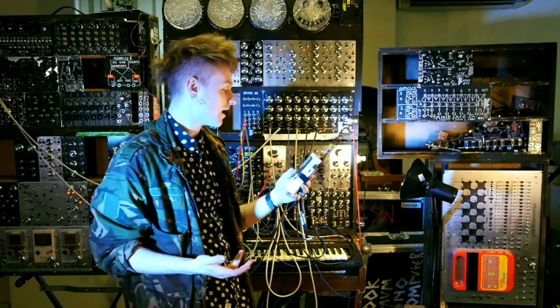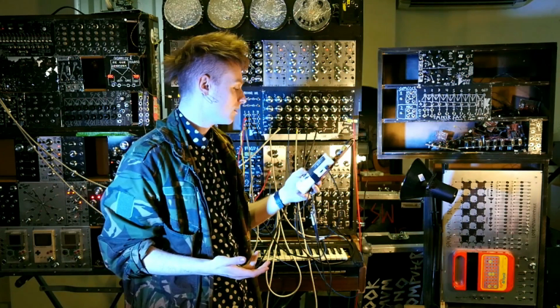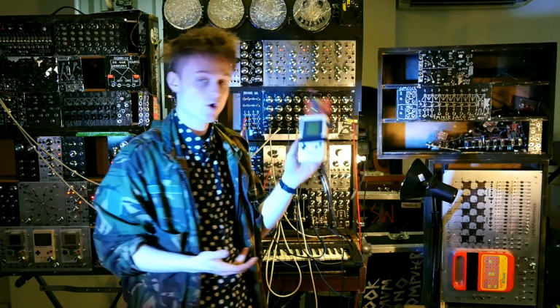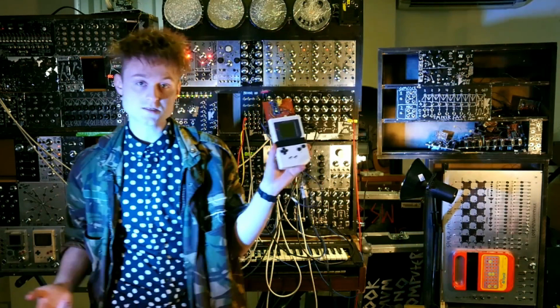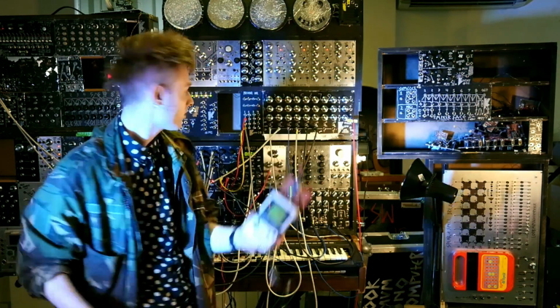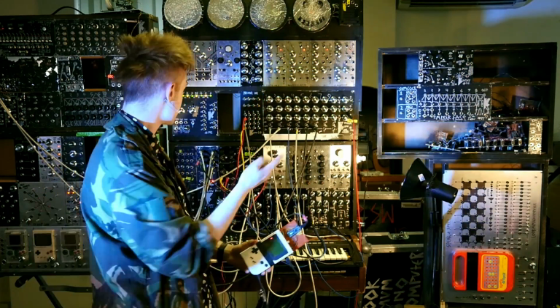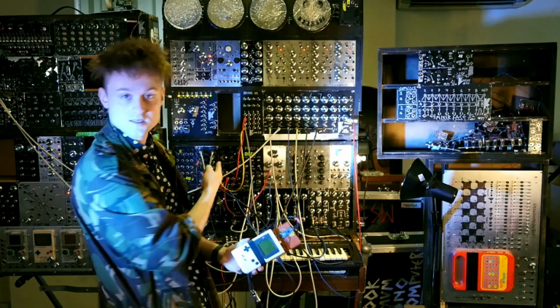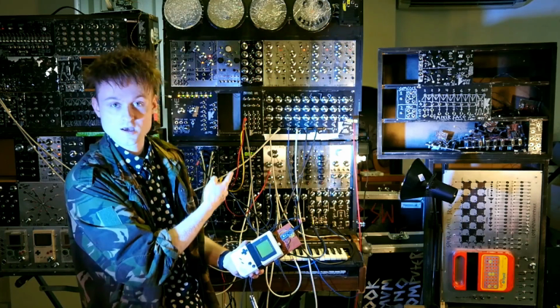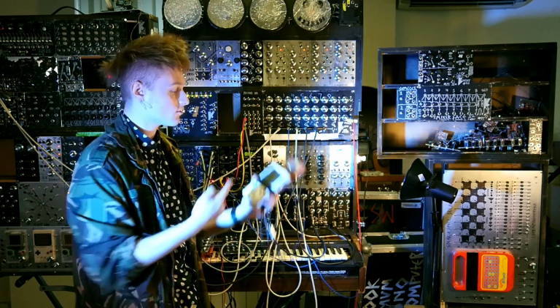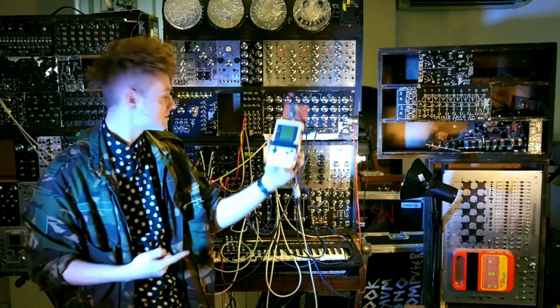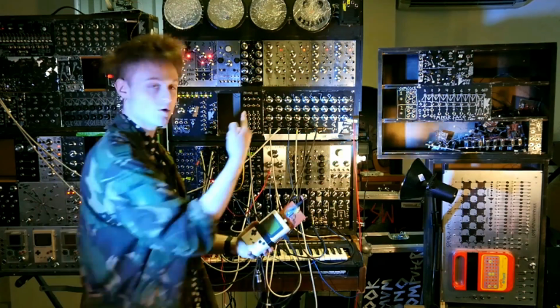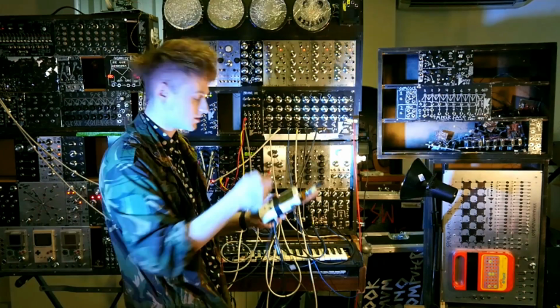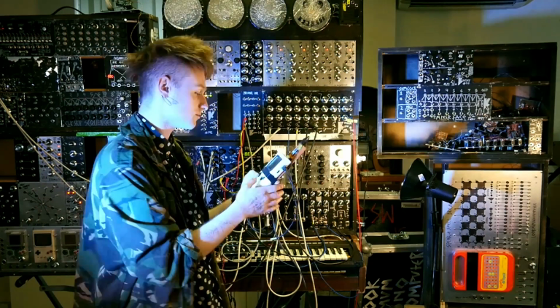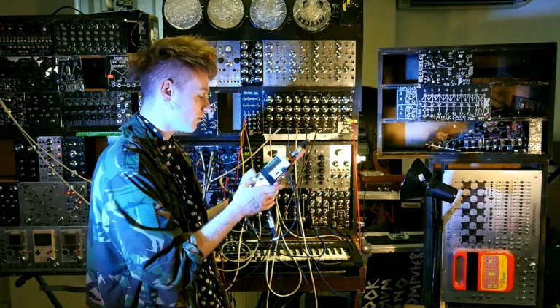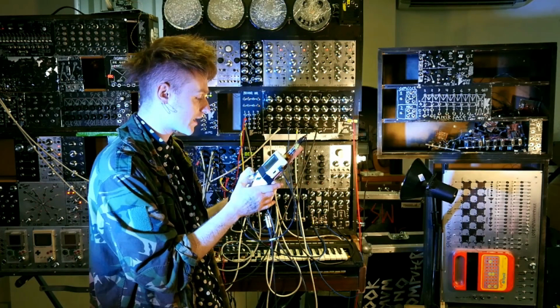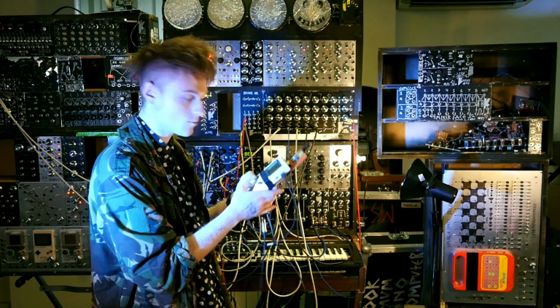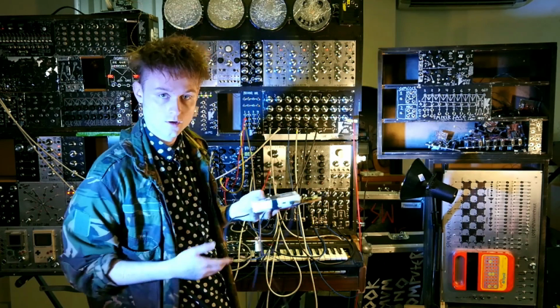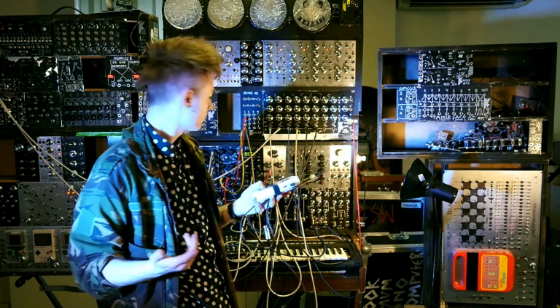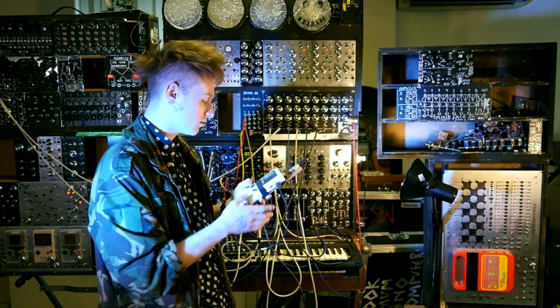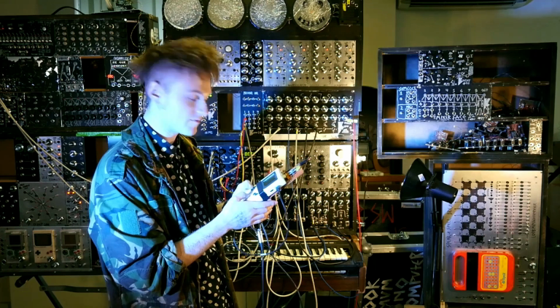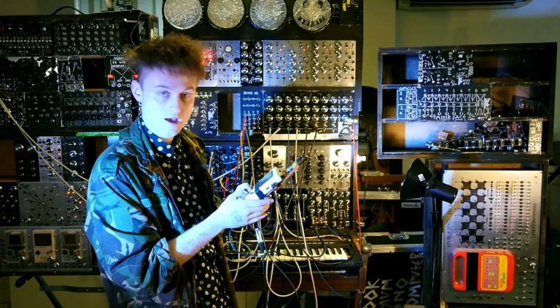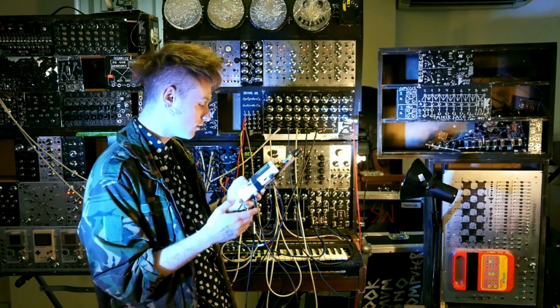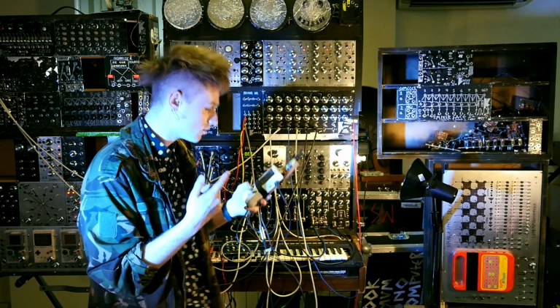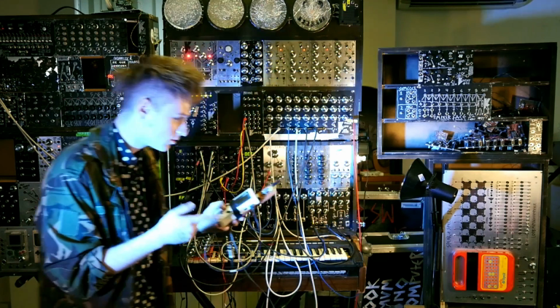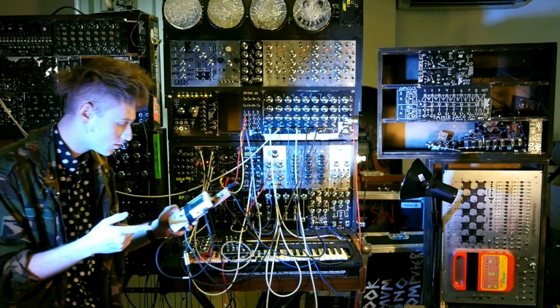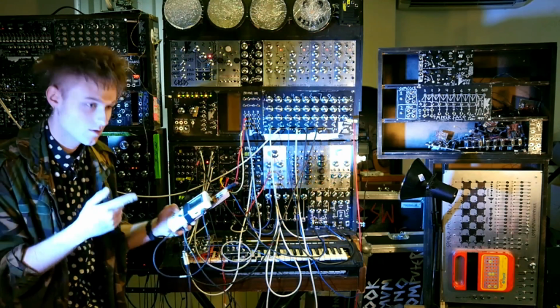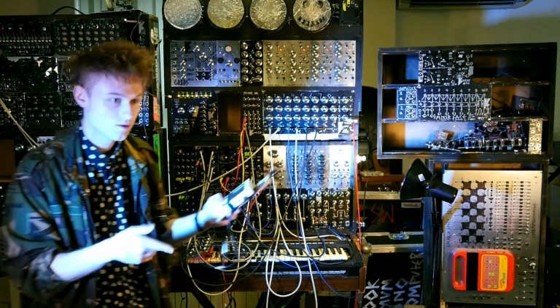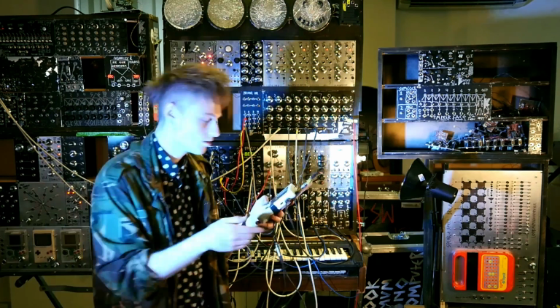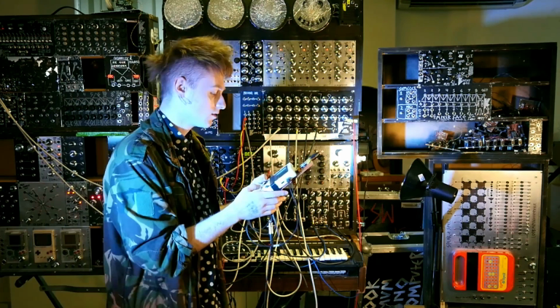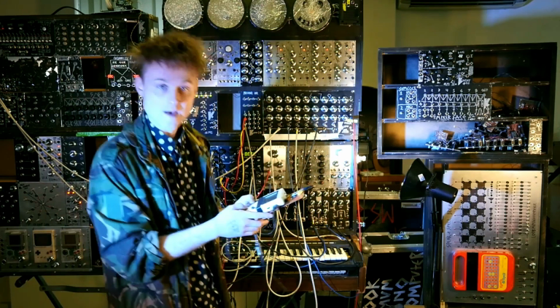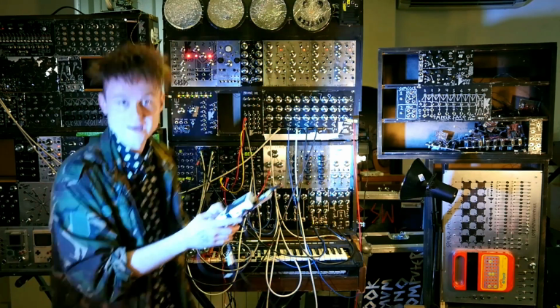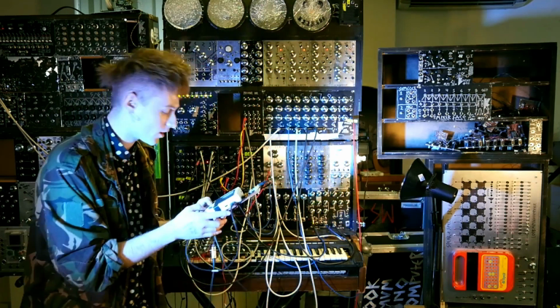Right now I've got this plugged into this, so this is controlling this. Here's a kick drum, a bit of snare, and a bit of the bassline going.